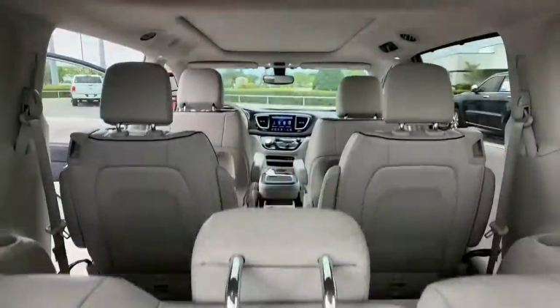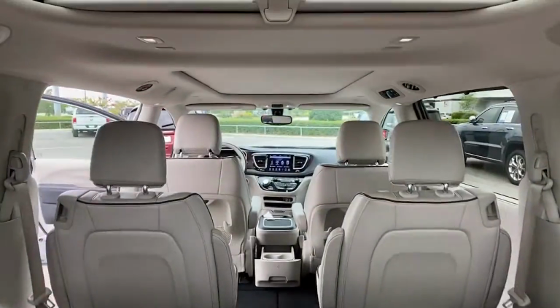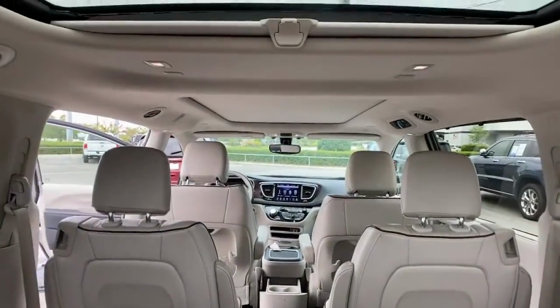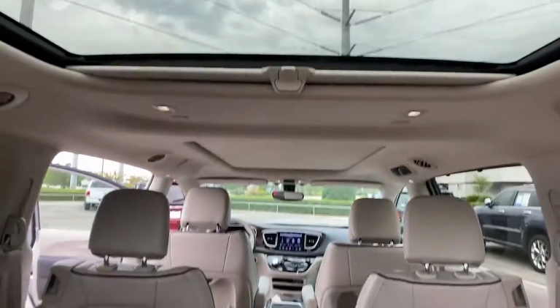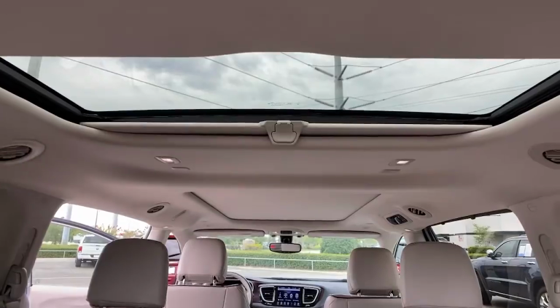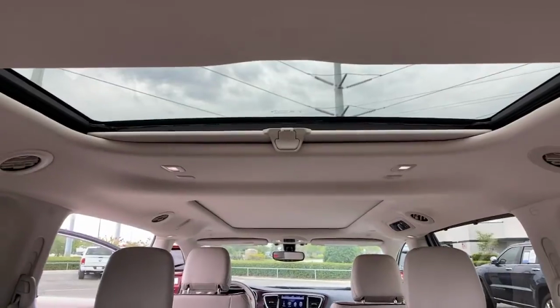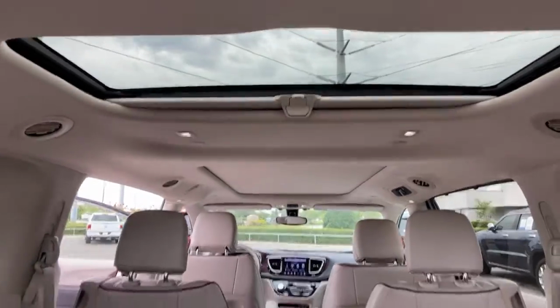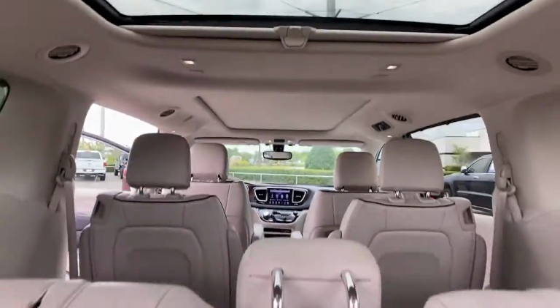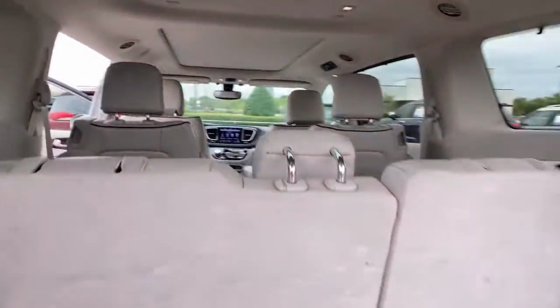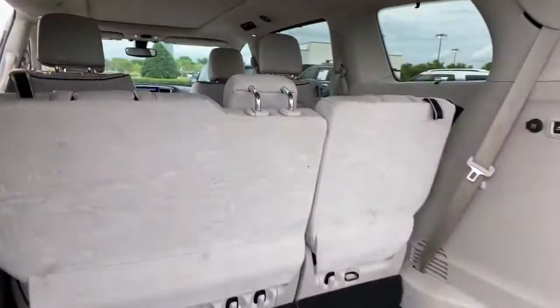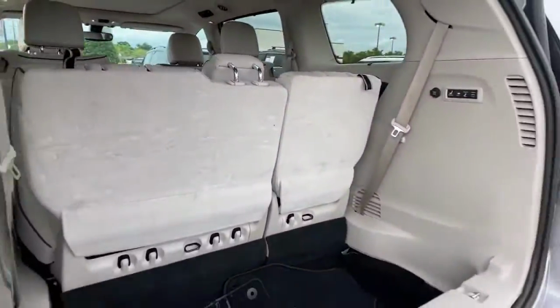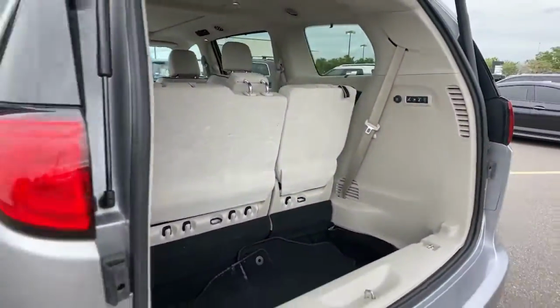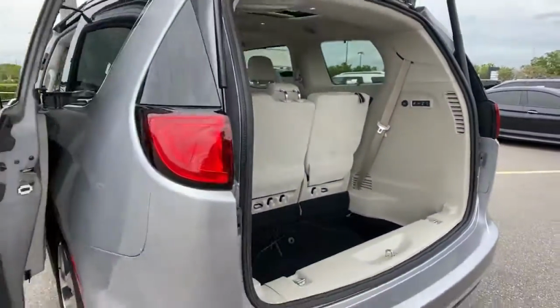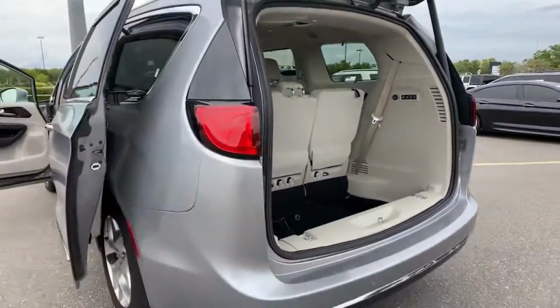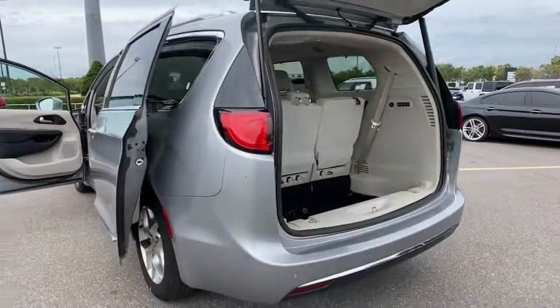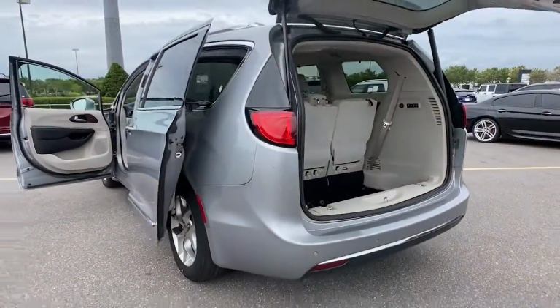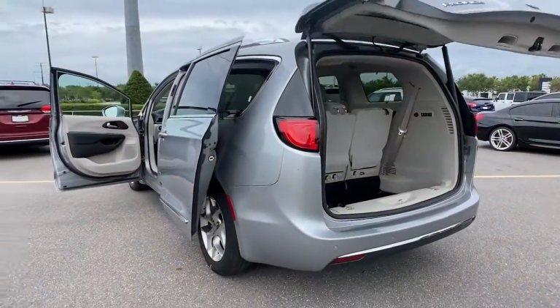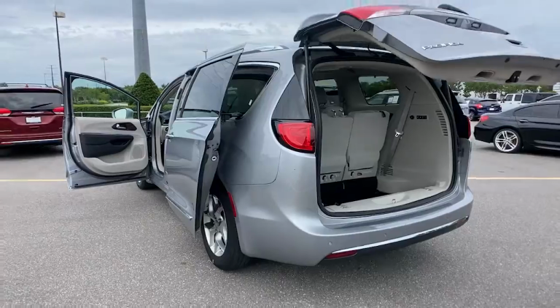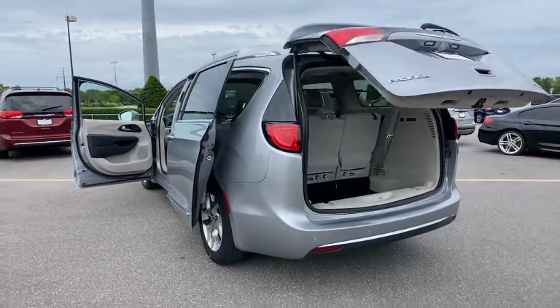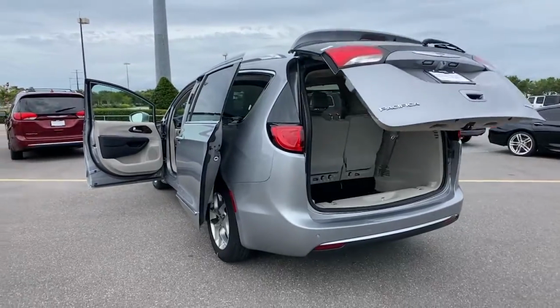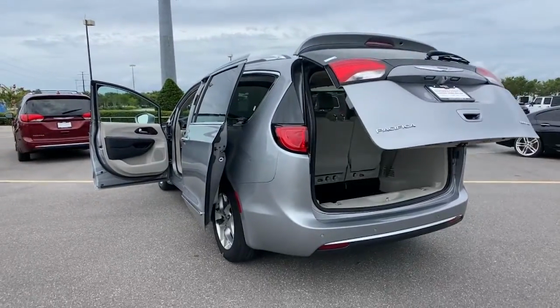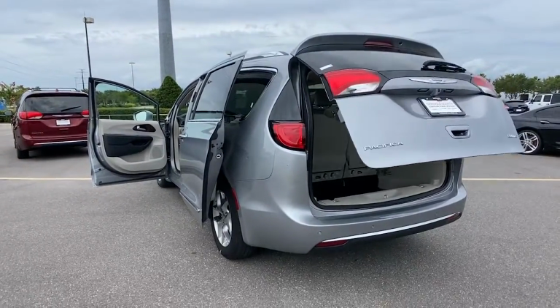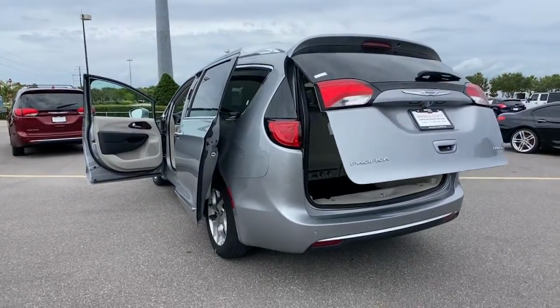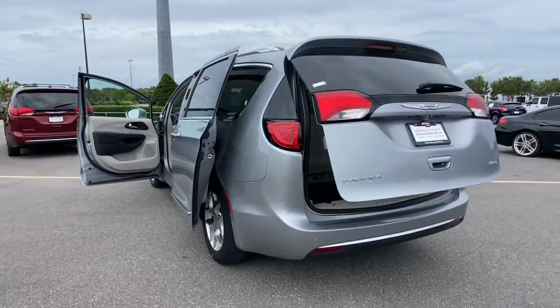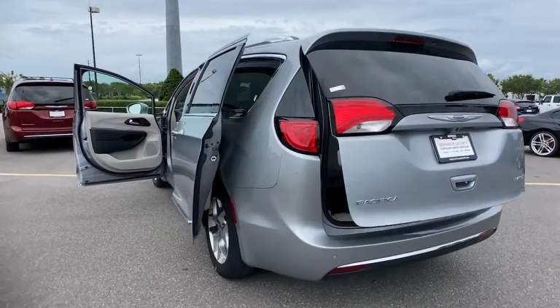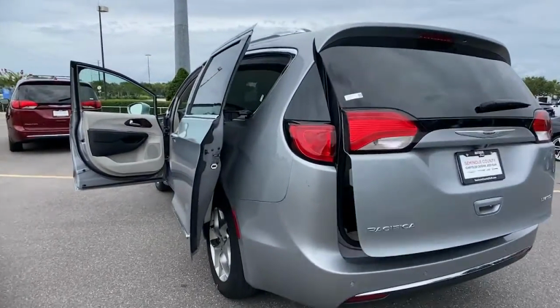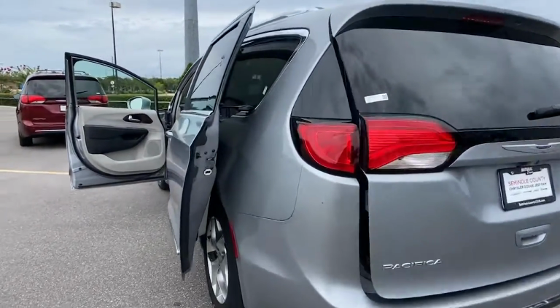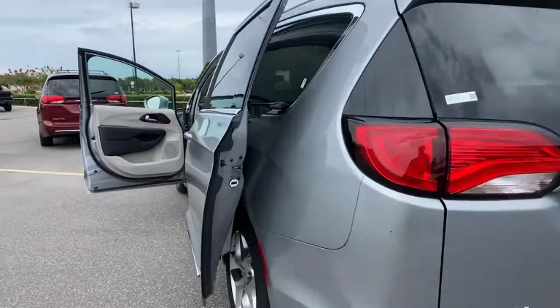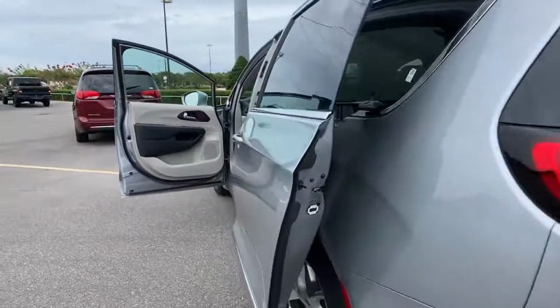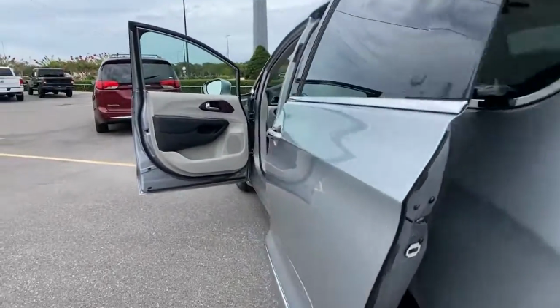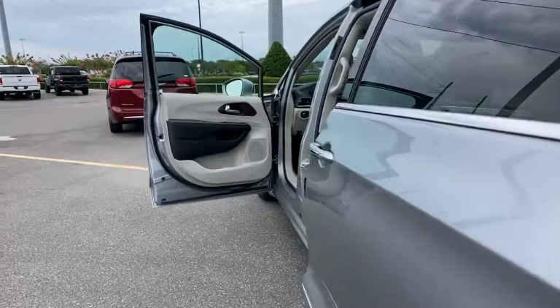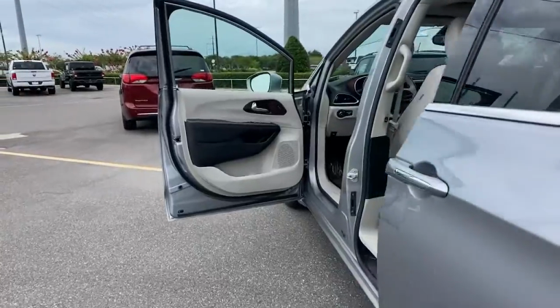Panoramic roof, hands-free liftgate, keyless entry, sunroof and moonroof, navigation system, V6 cylinder engine, power liftgate, remote engine start, keyless start, heated rear seat.